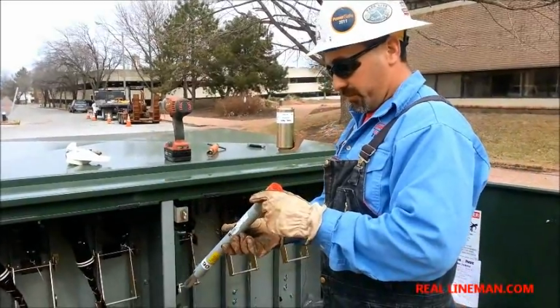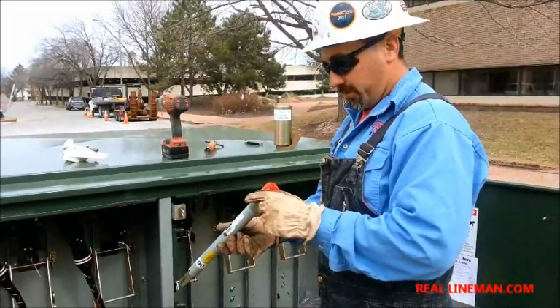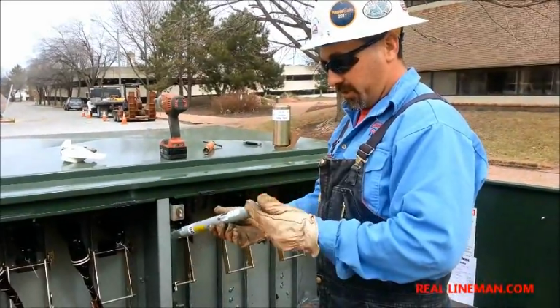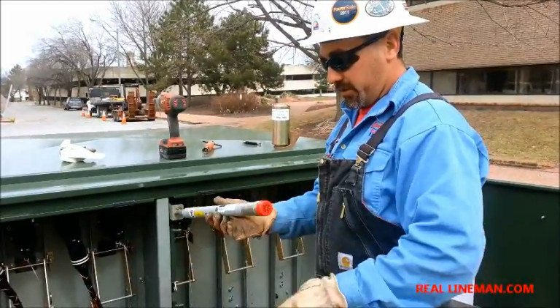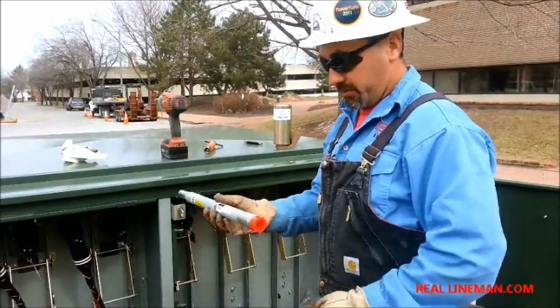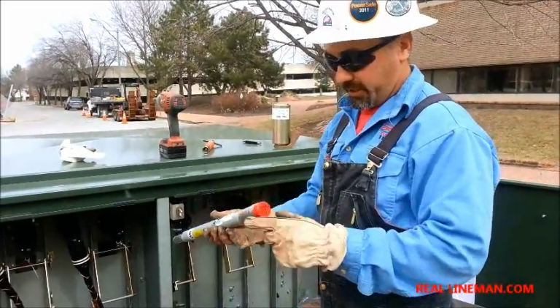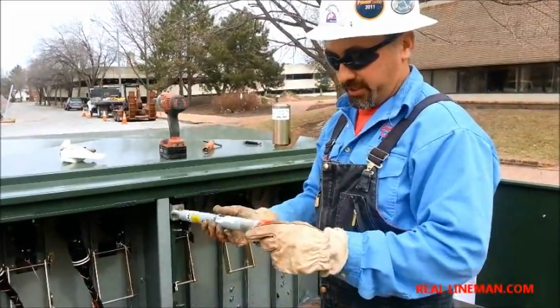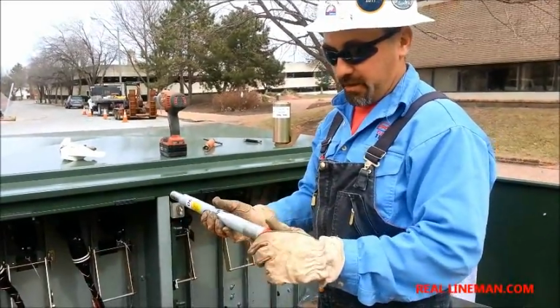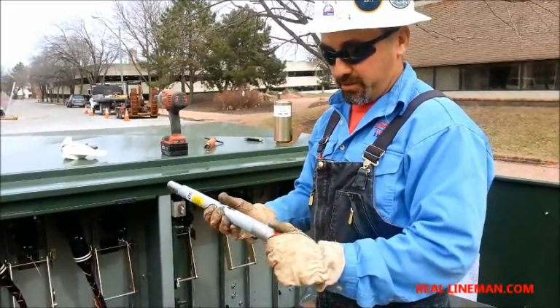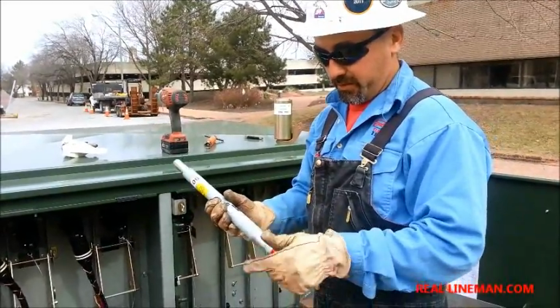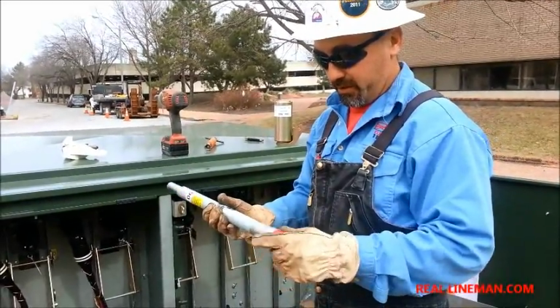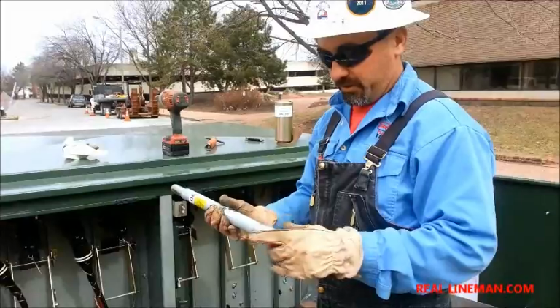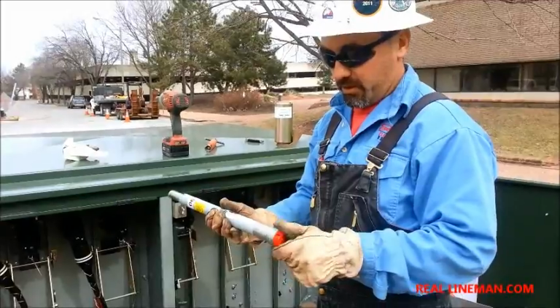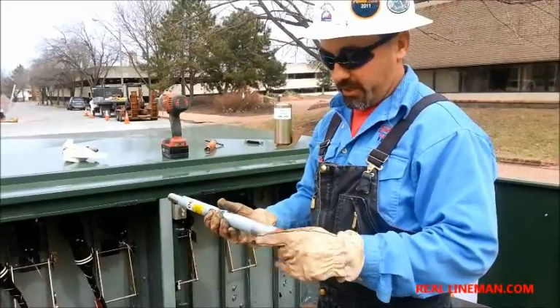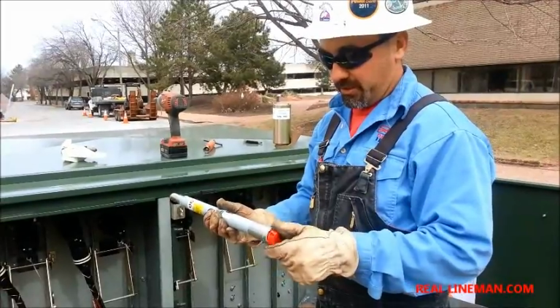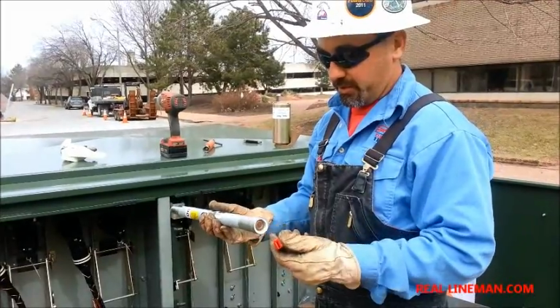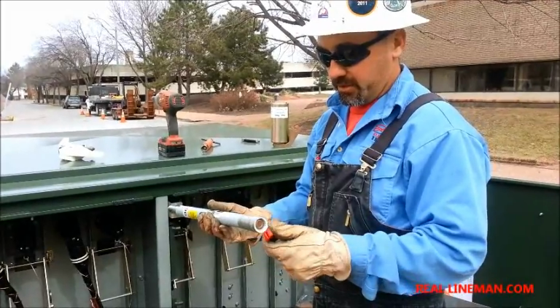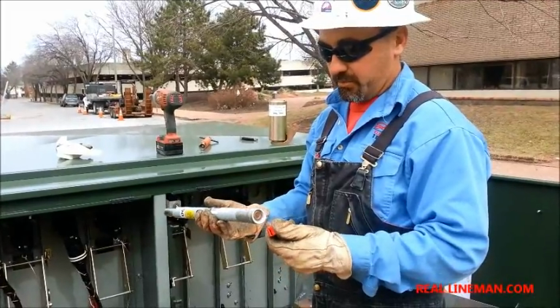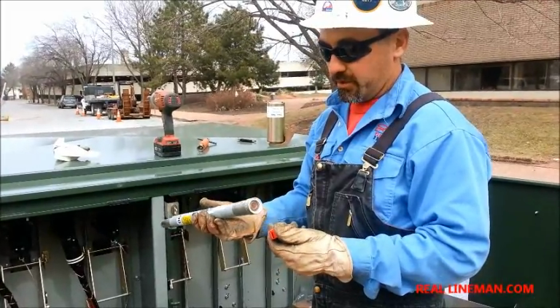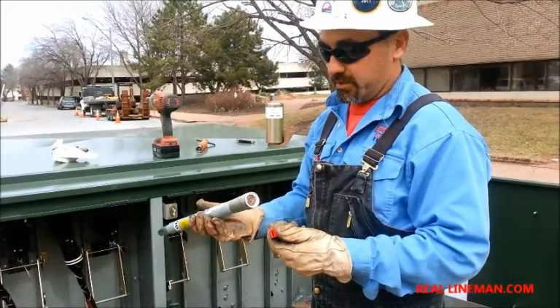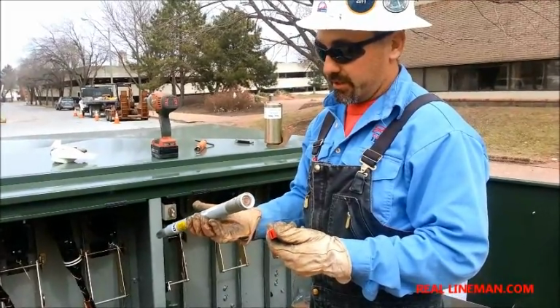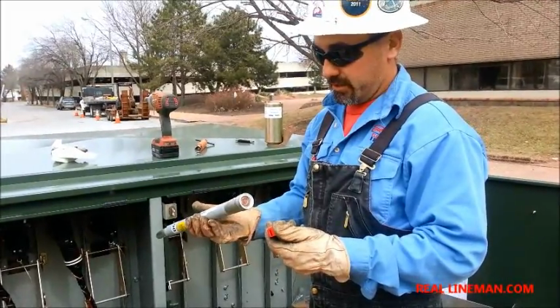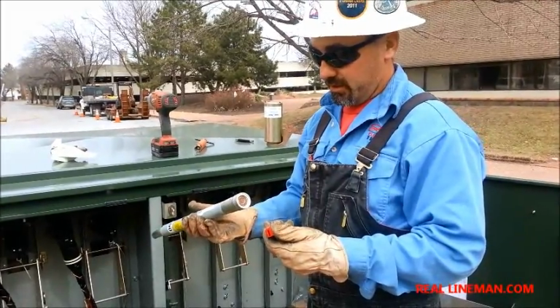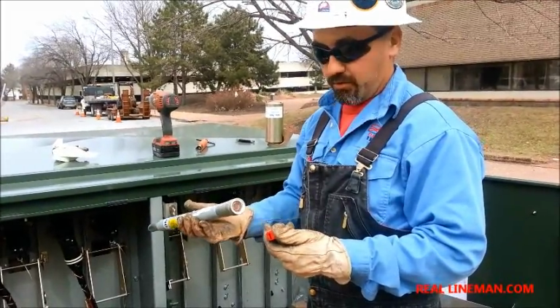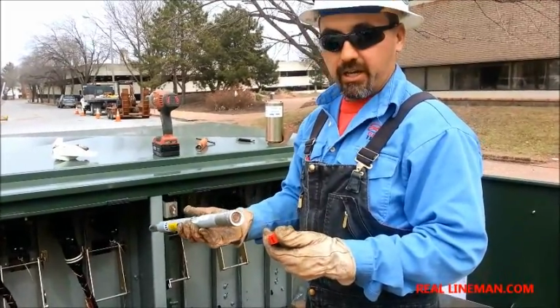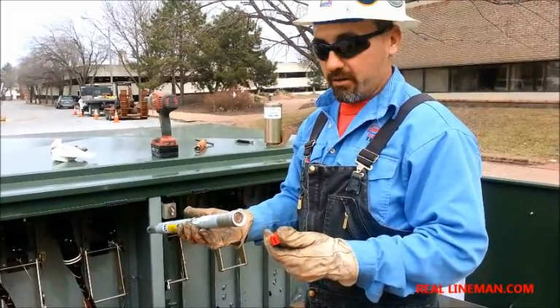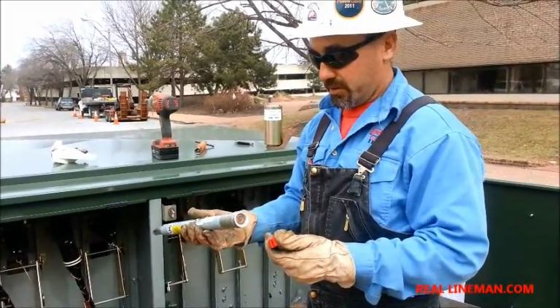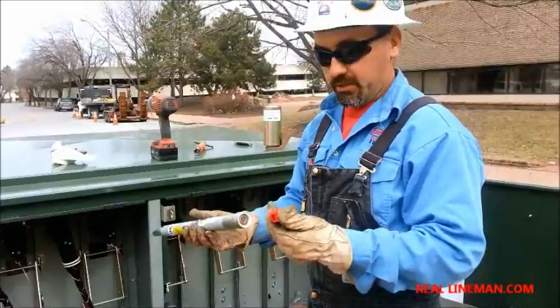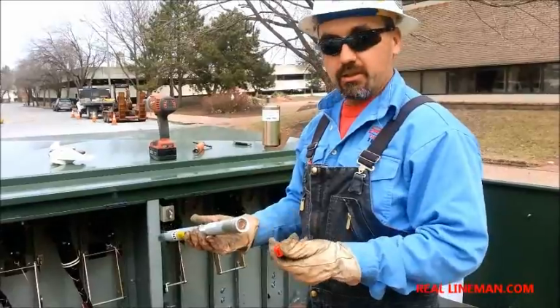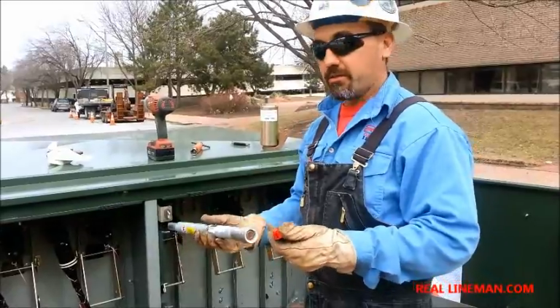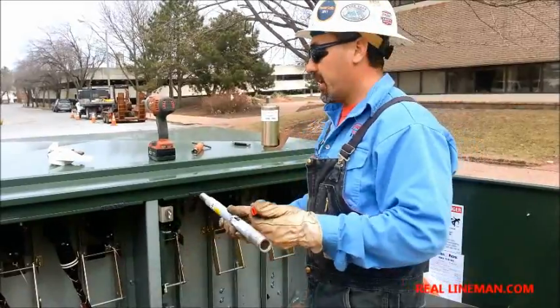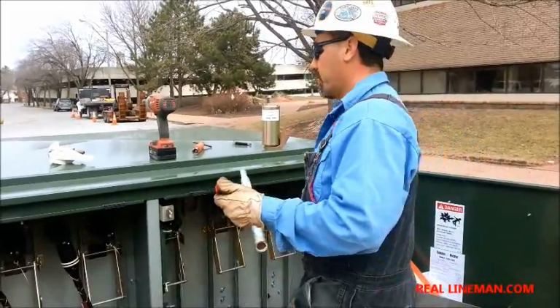First thing you want to do is take this red cap off when you install it in cabinets or something. If you're going to install it overhead outdoors, then you'll leave this red cap on.